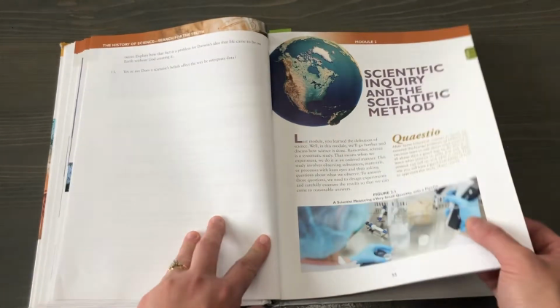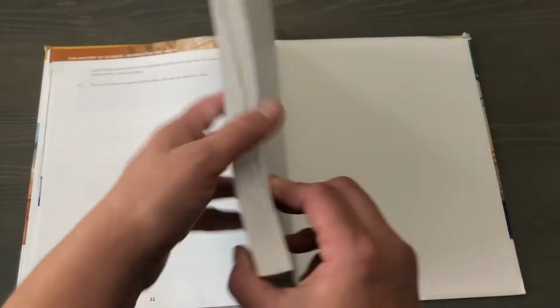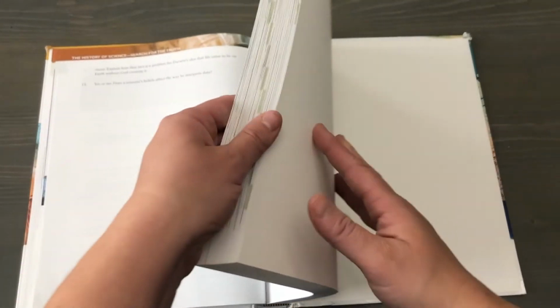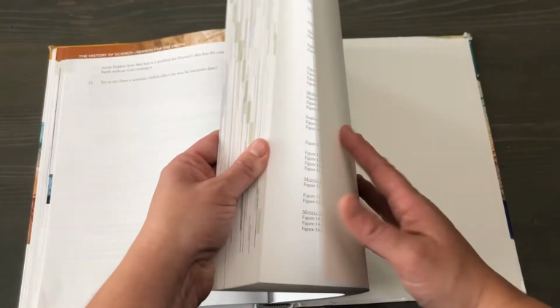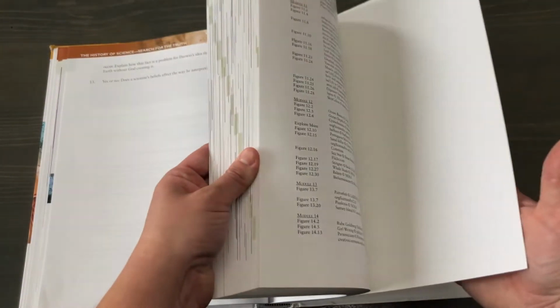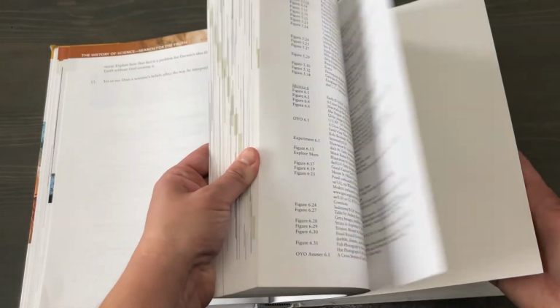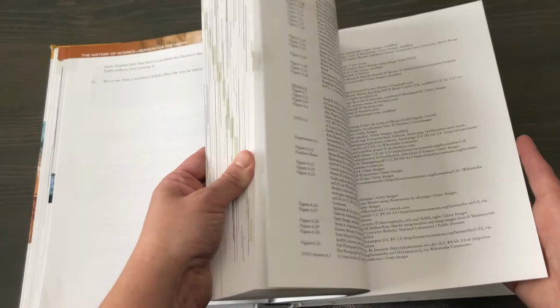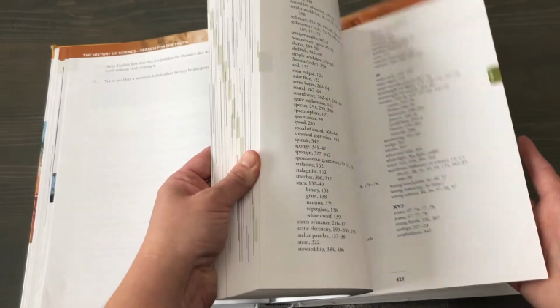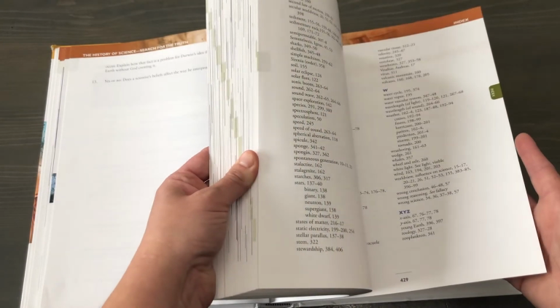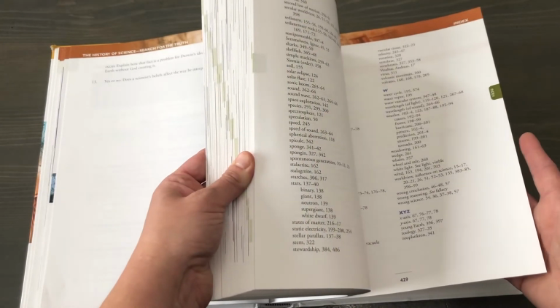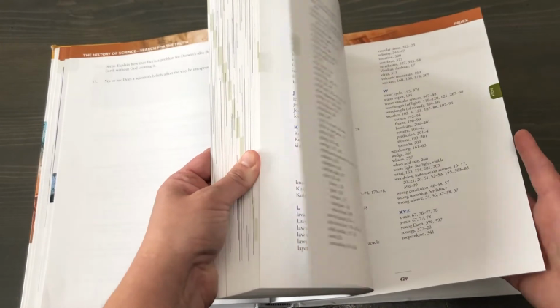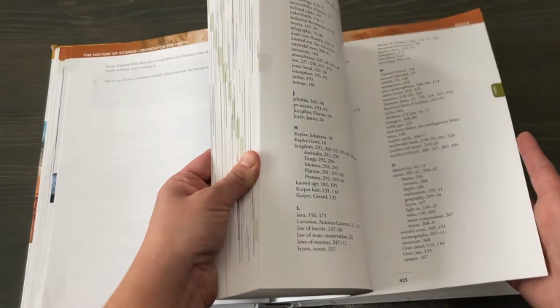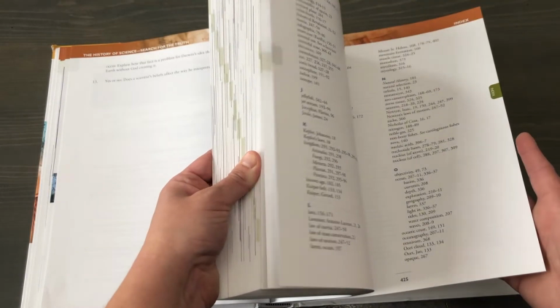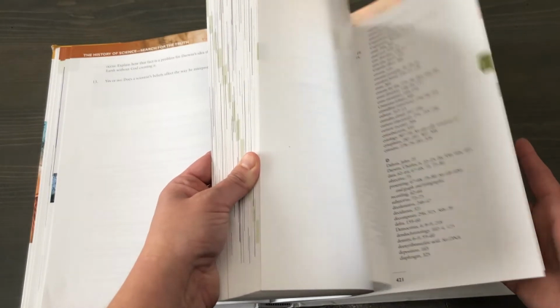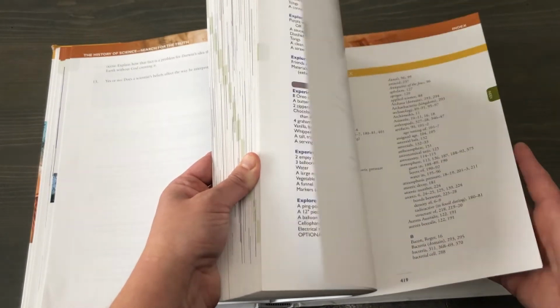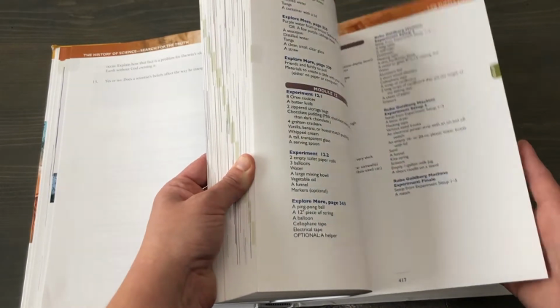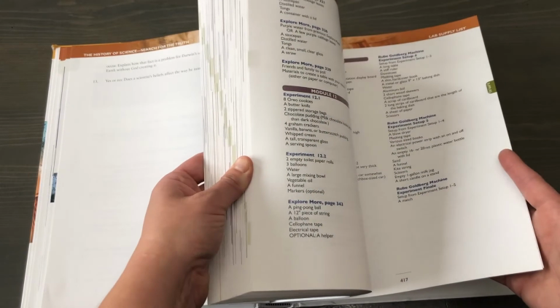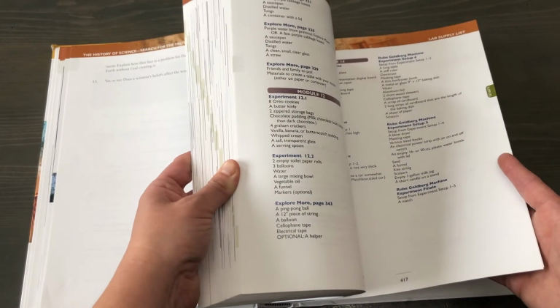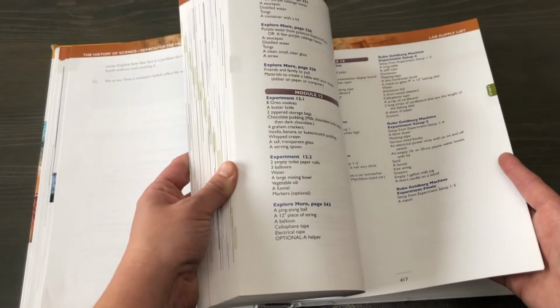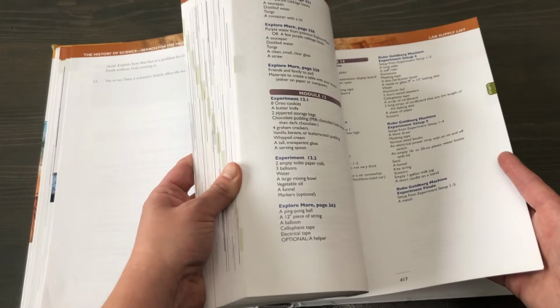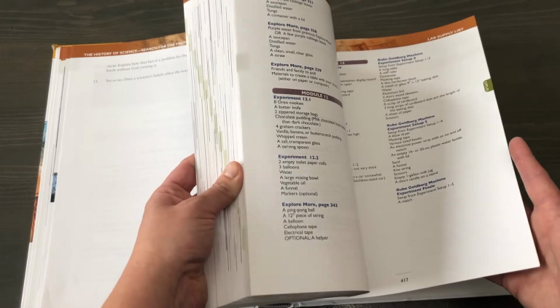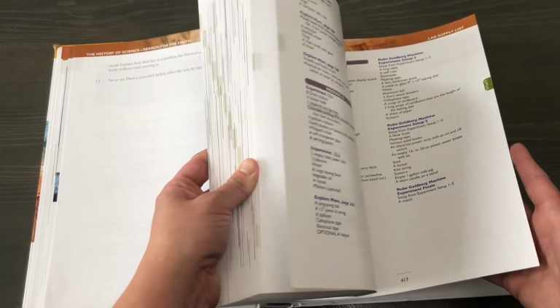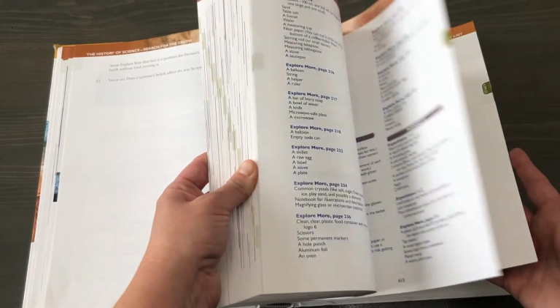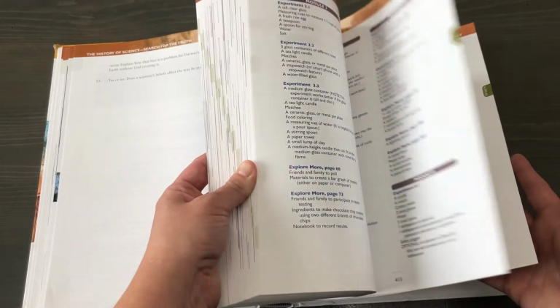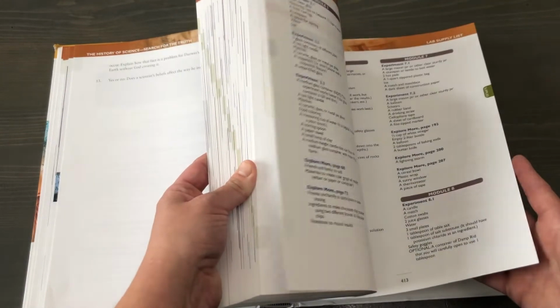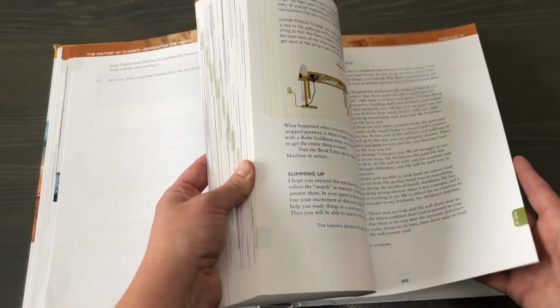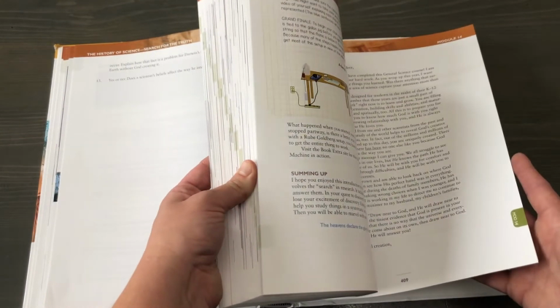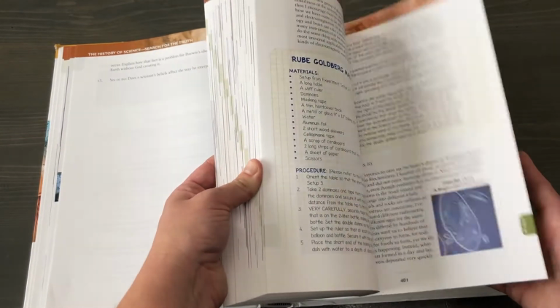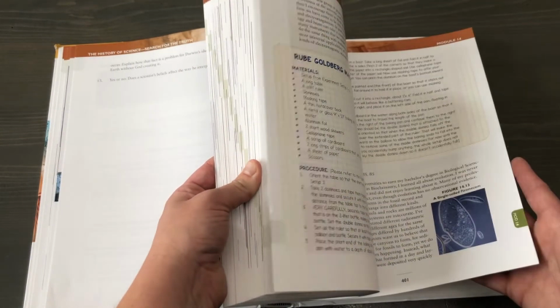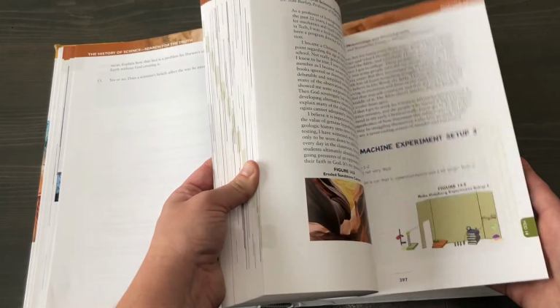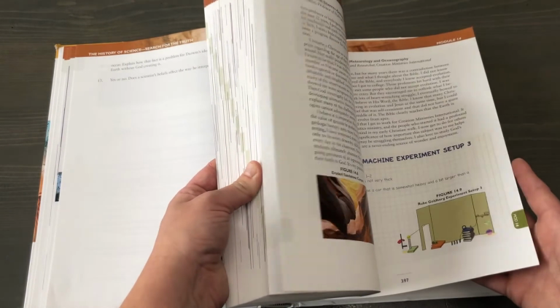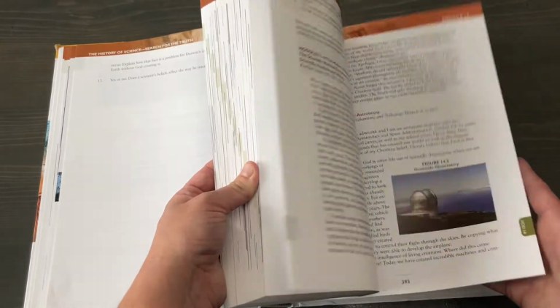I'll give you a quick flip through here. You can see at the back there's the index, there's what you need for each module for the labs, and then here are the modules.